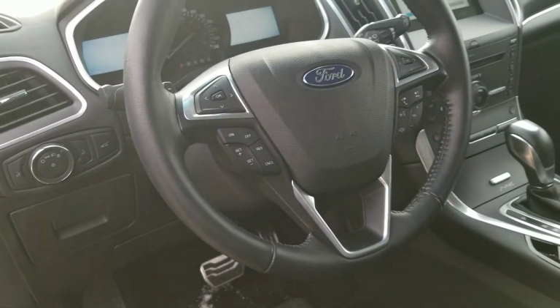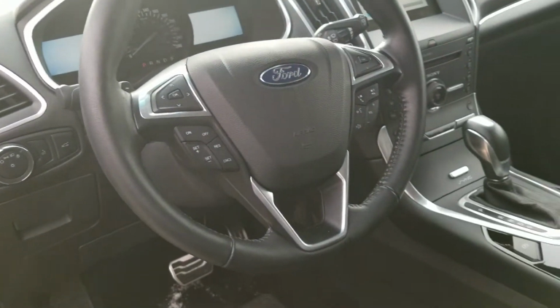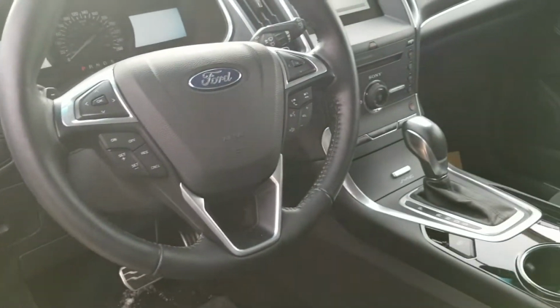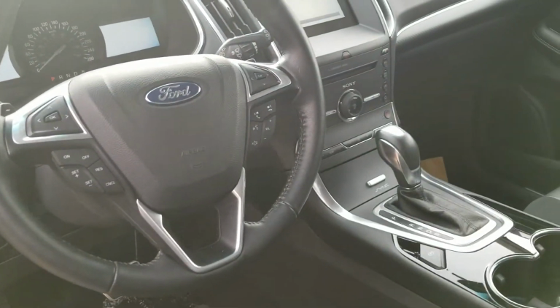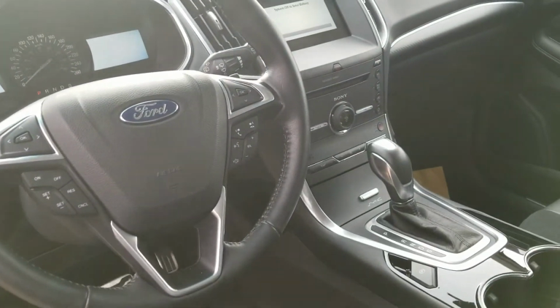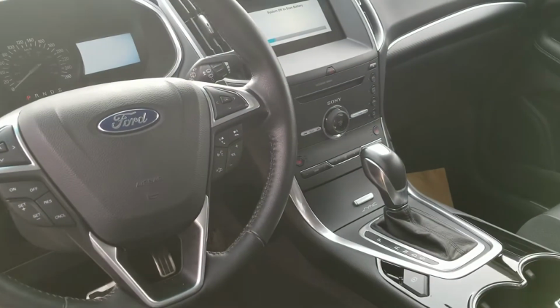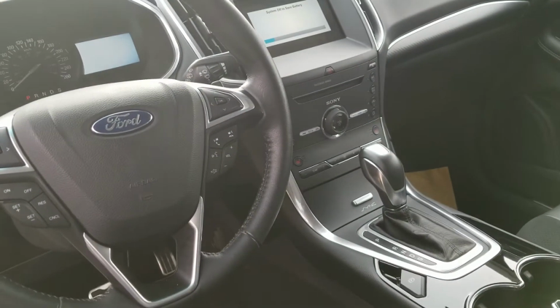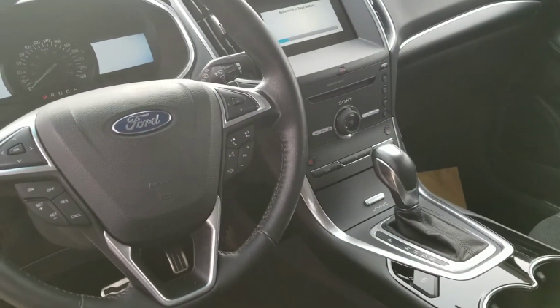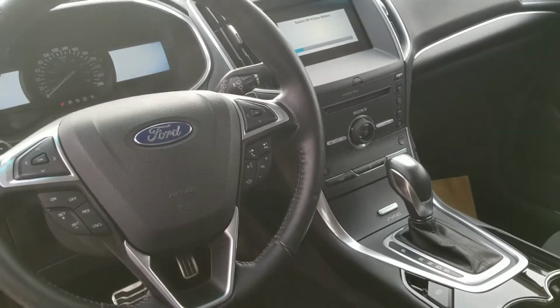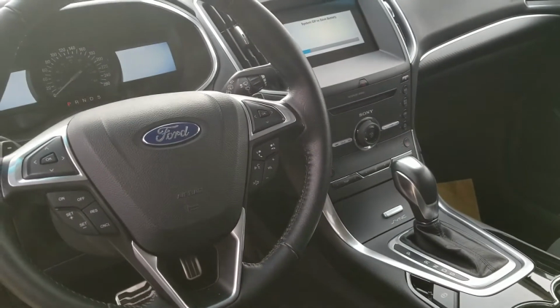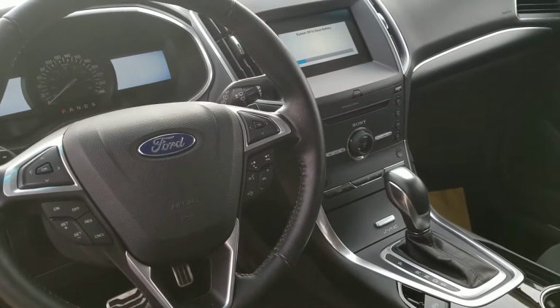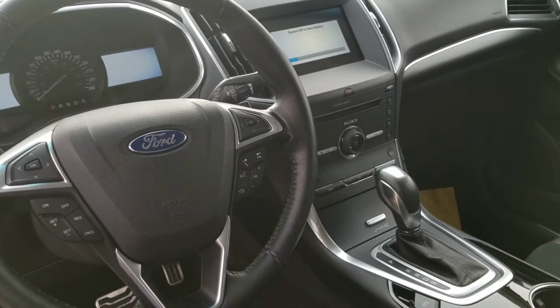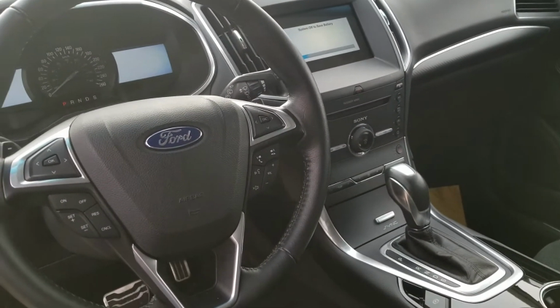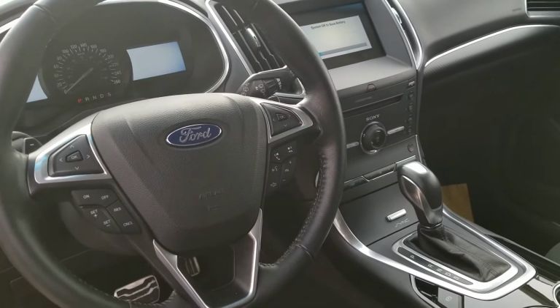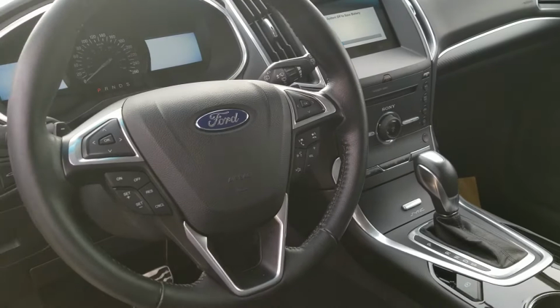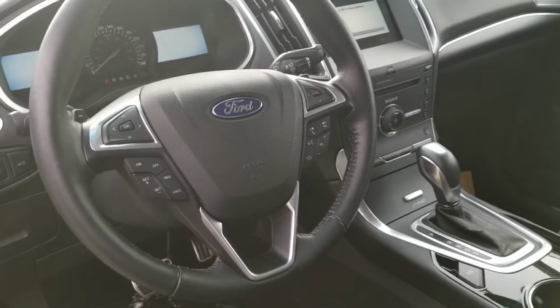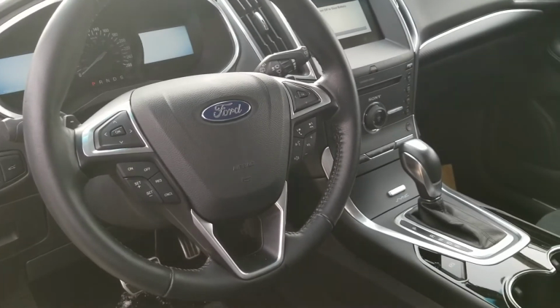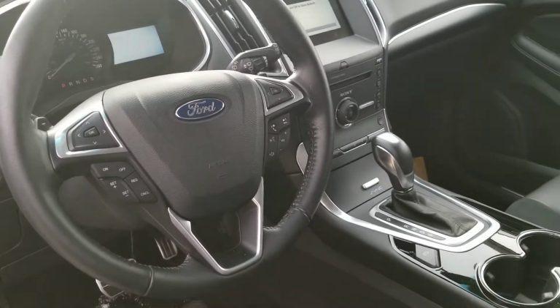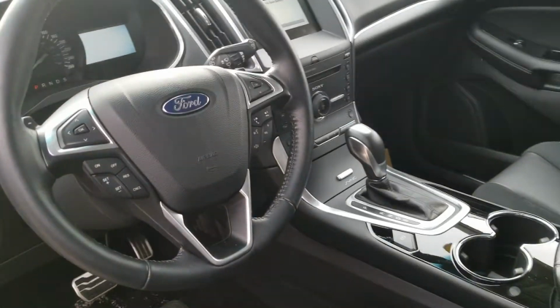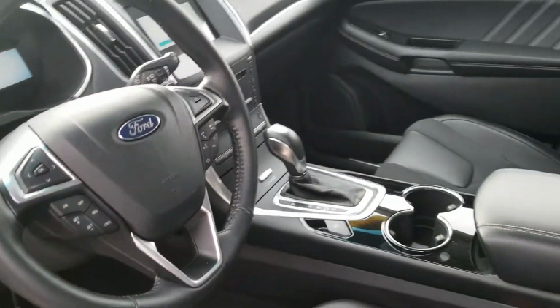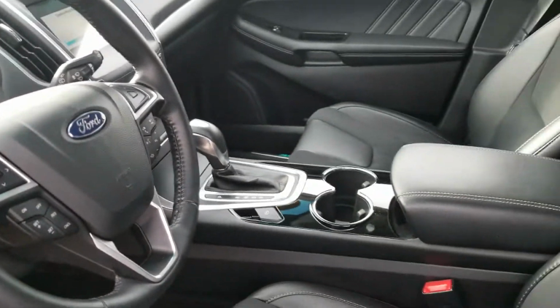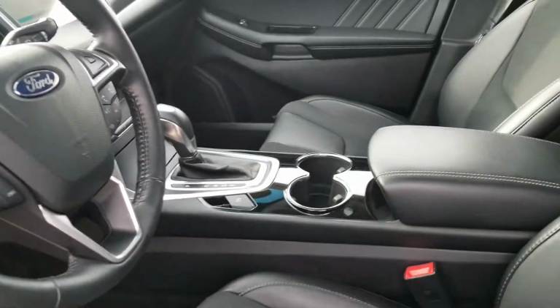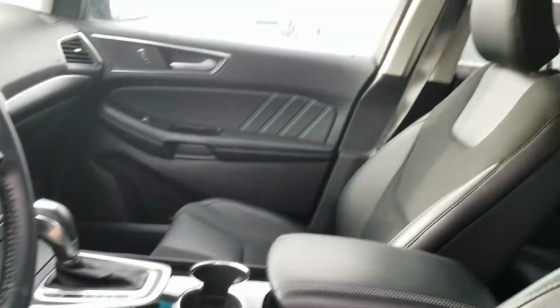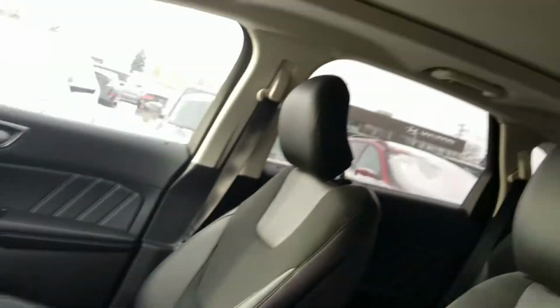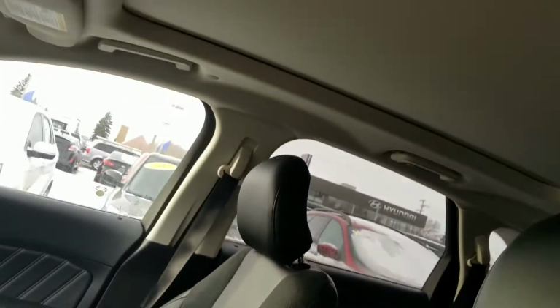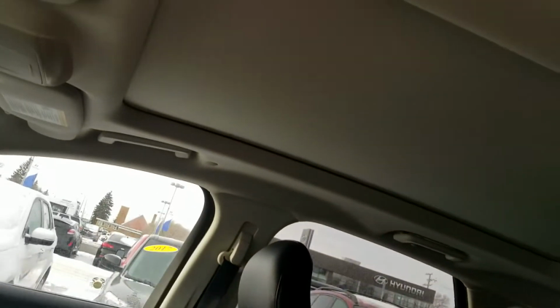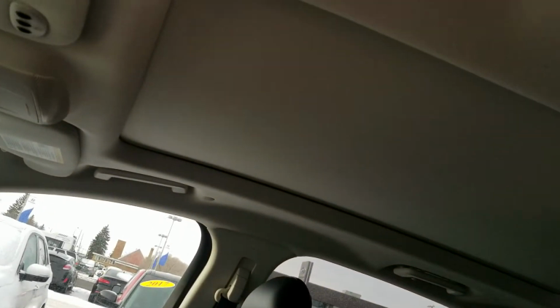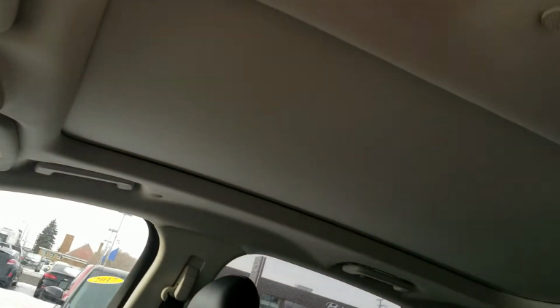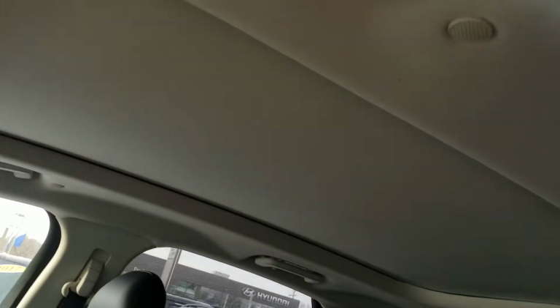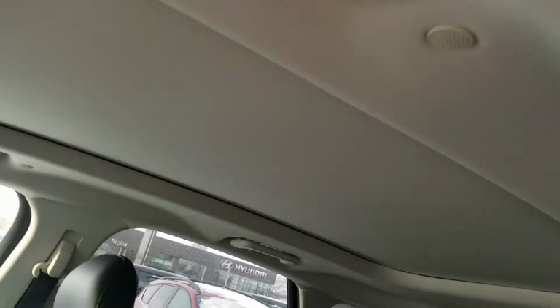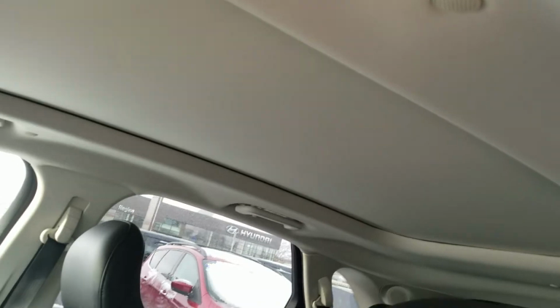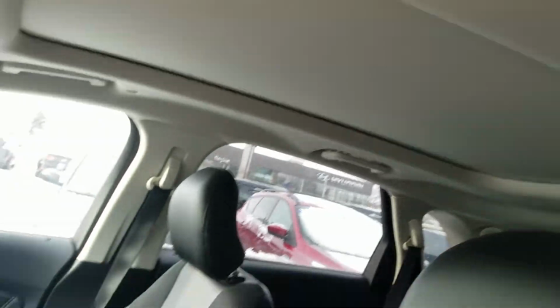Coming over onto the main screen, you do have your full navigation, backup camera, heated seats, upgraded Sony surround sound, and above you do have a full panoramic sunroof.